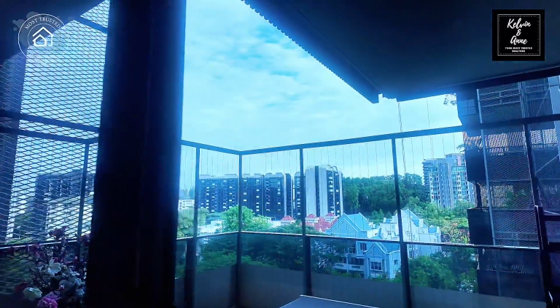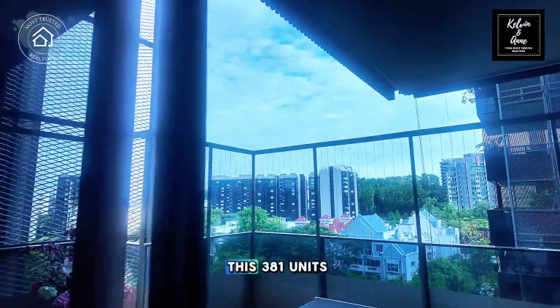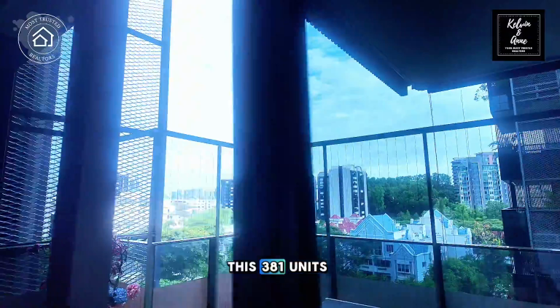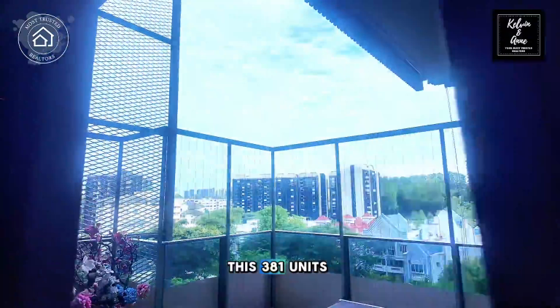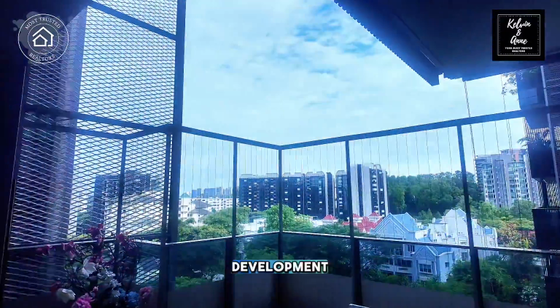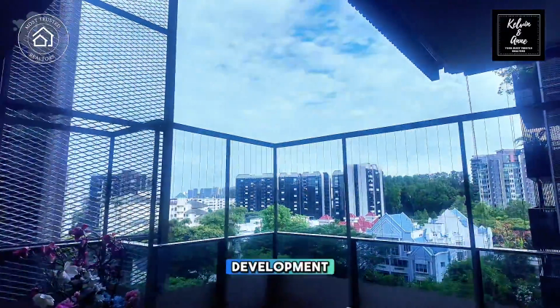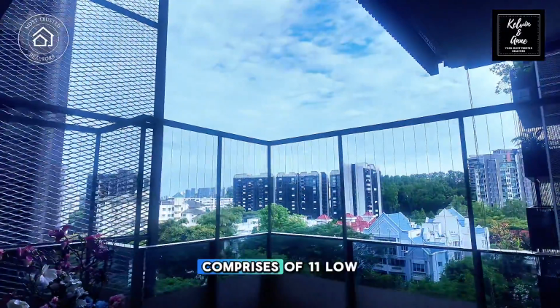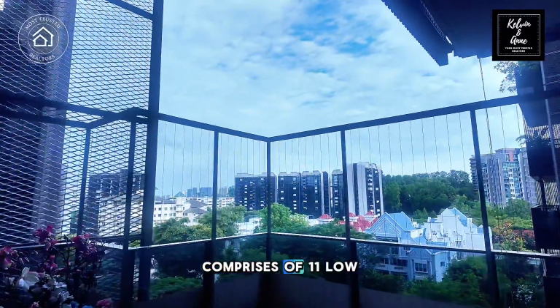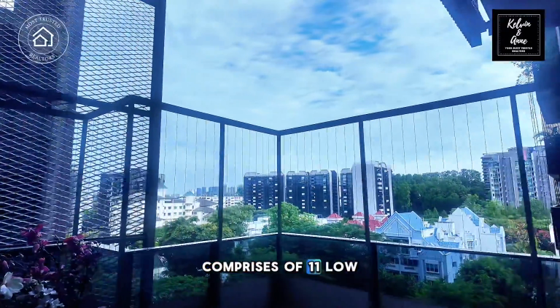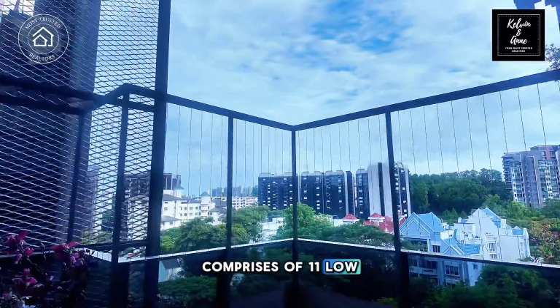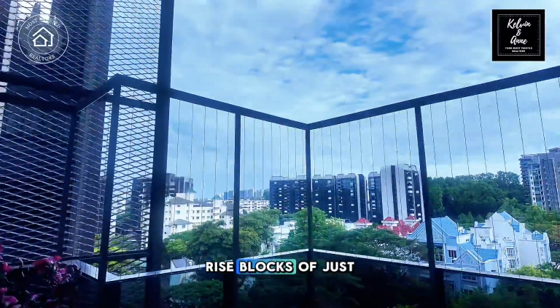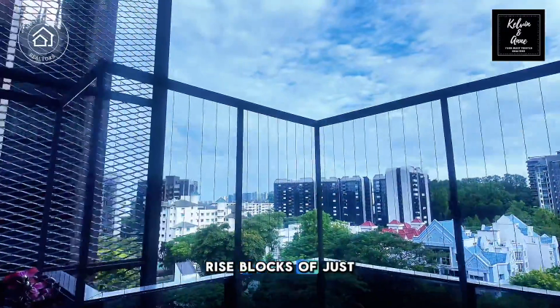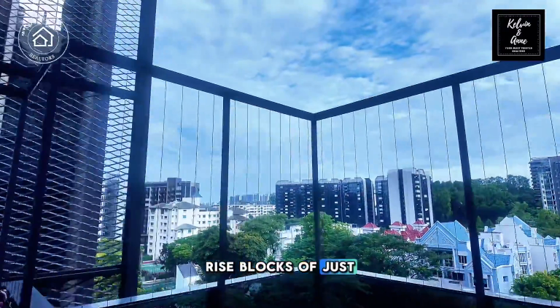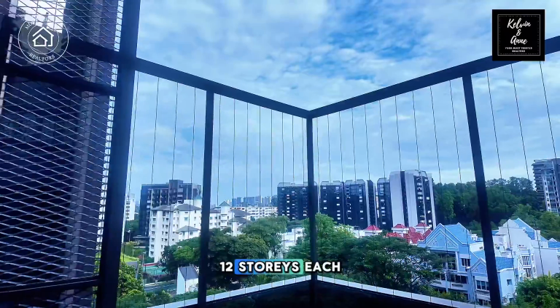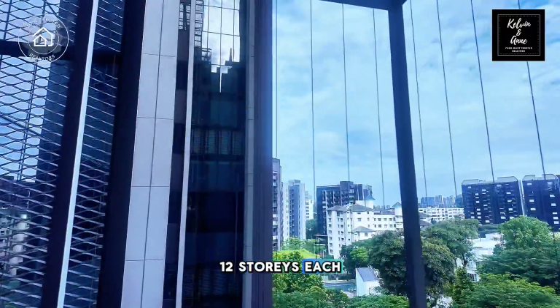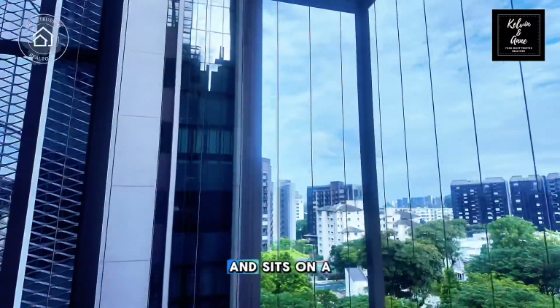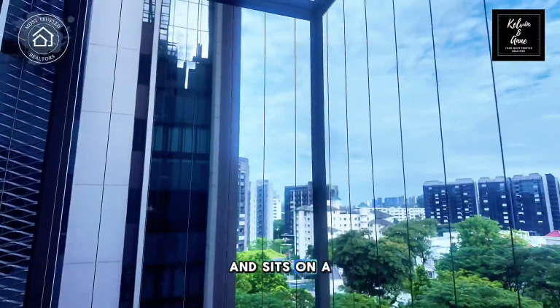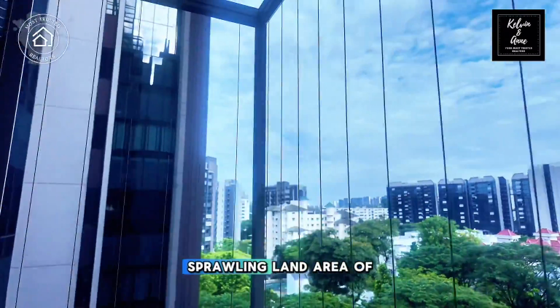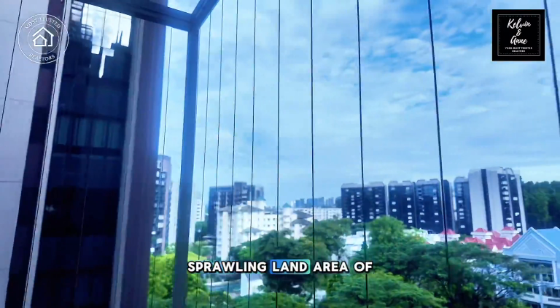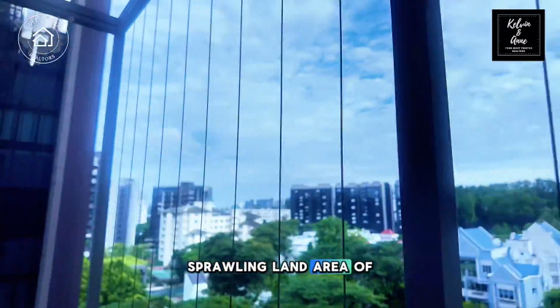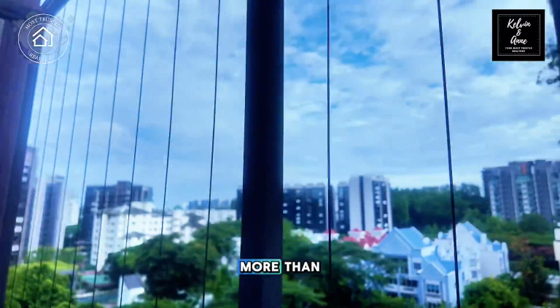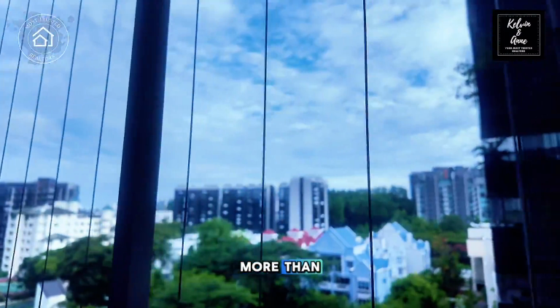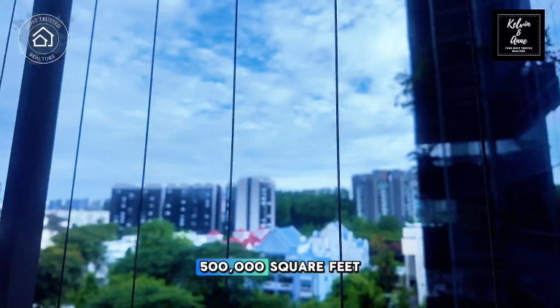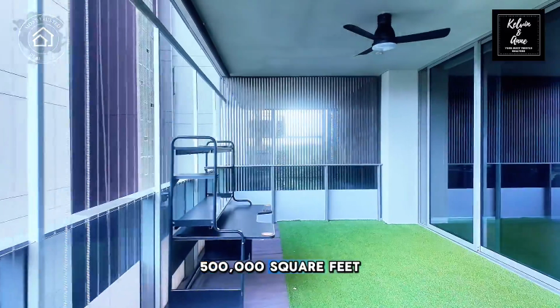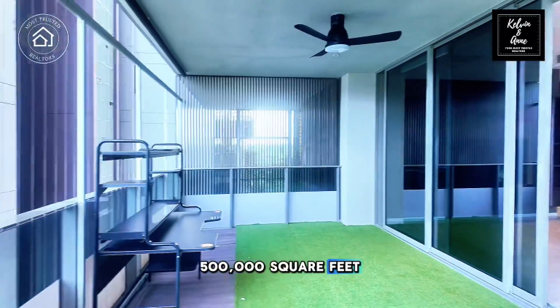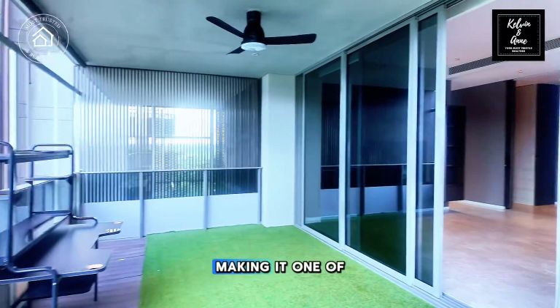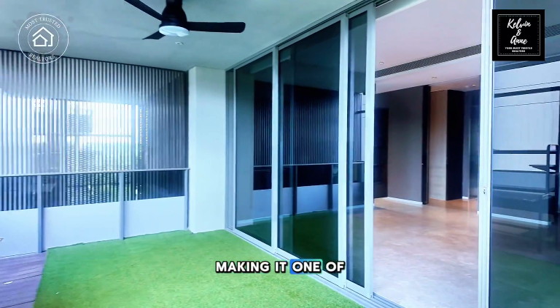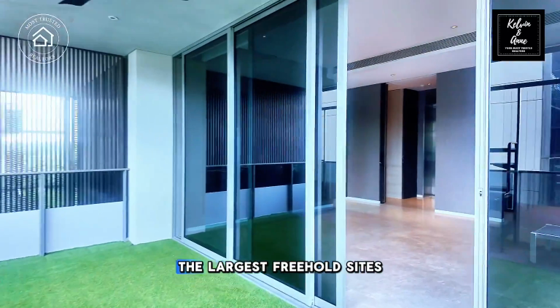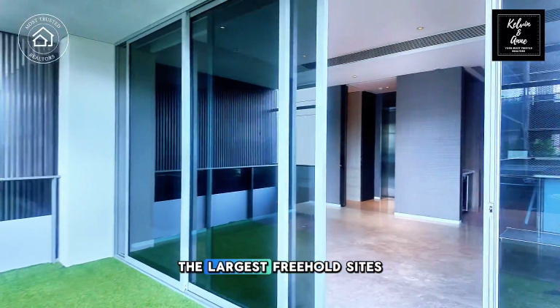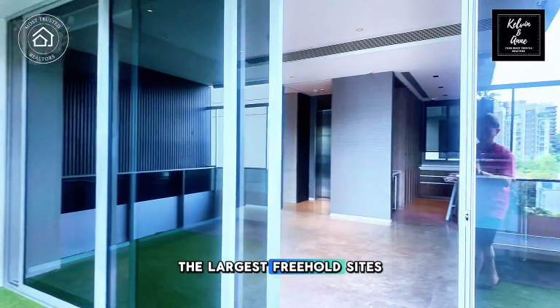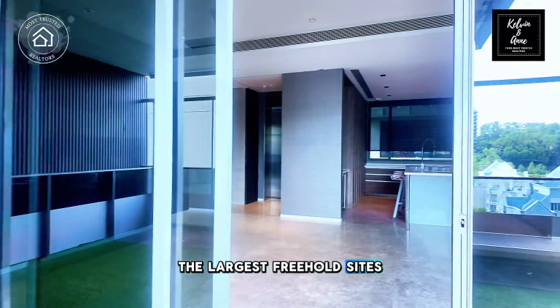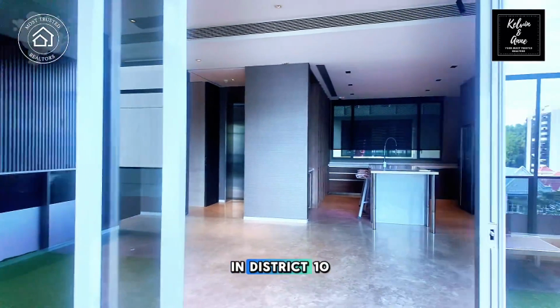This 381-unit development comprises 11 low-rise blocks of just 12 storeys each and sits on a sprawling land area of more than 500,000 square feet, making it one of the largest freehold sites in District 10.